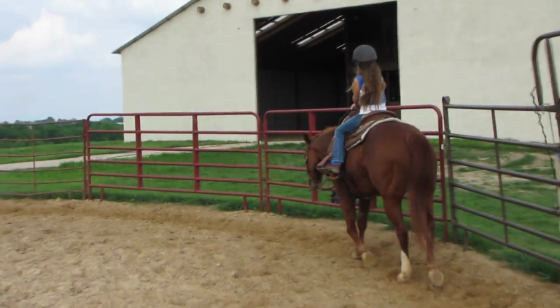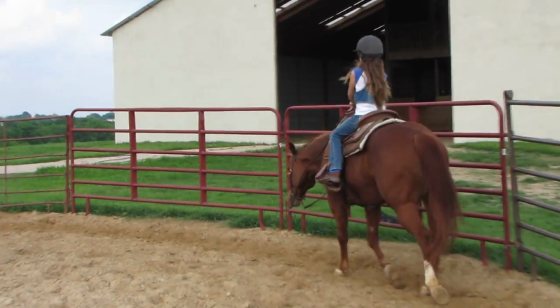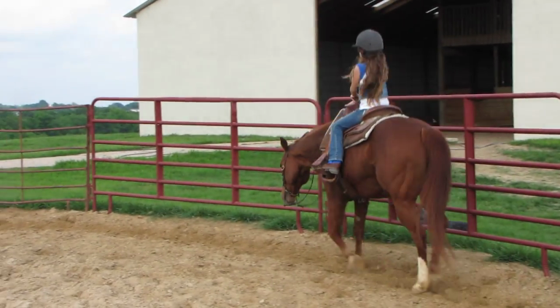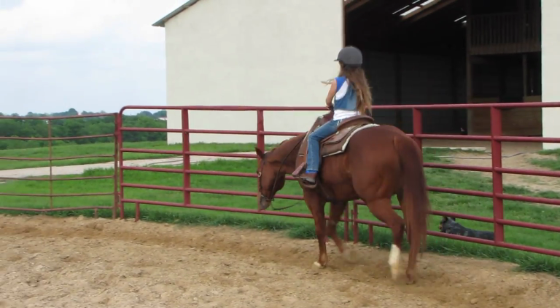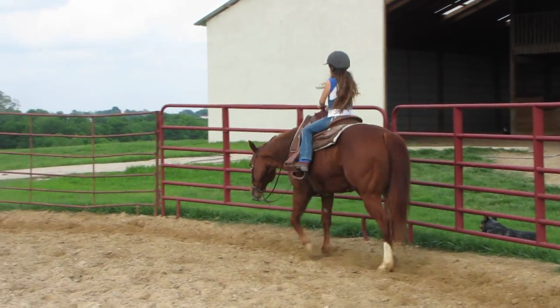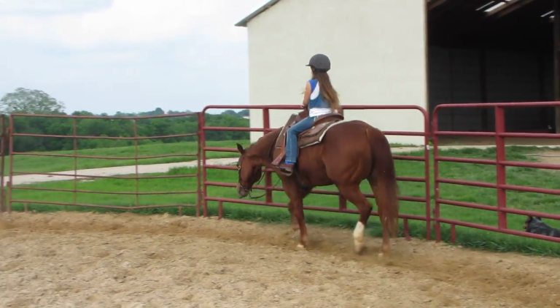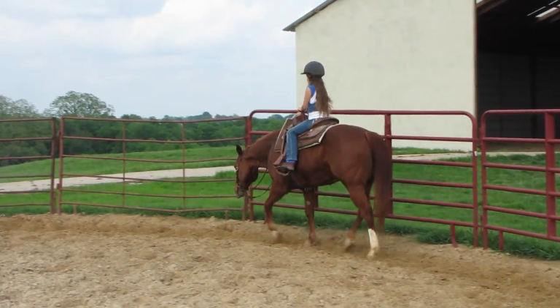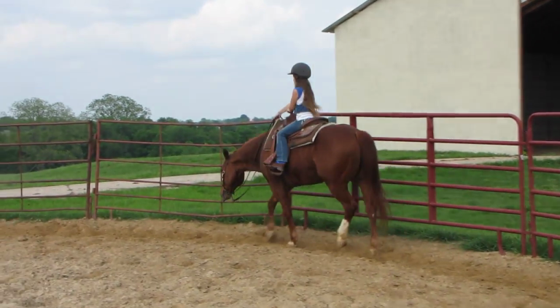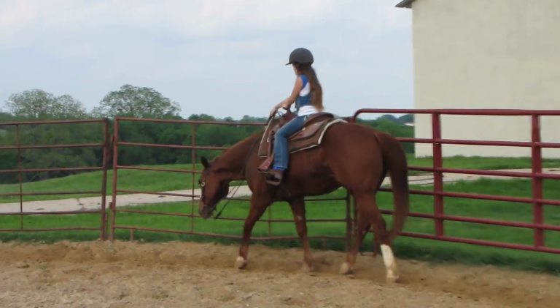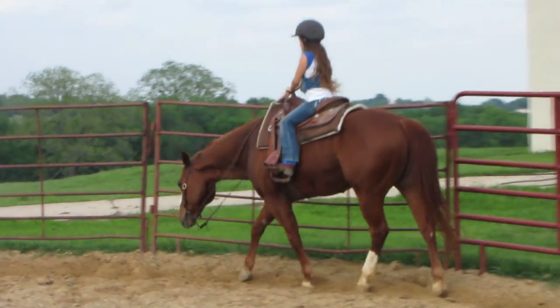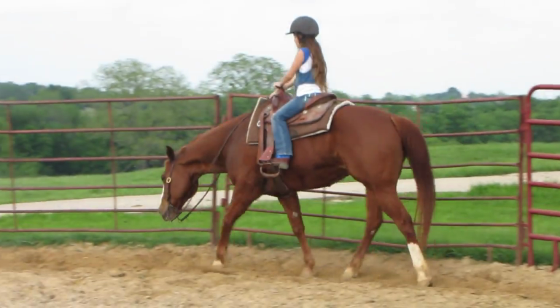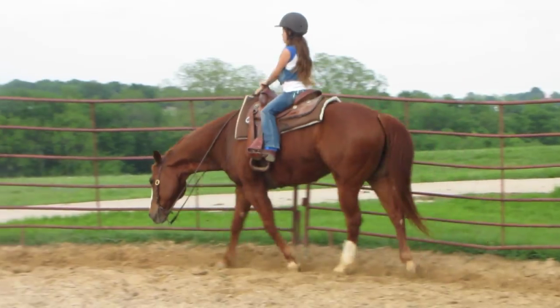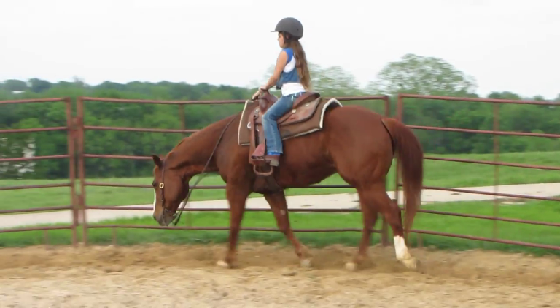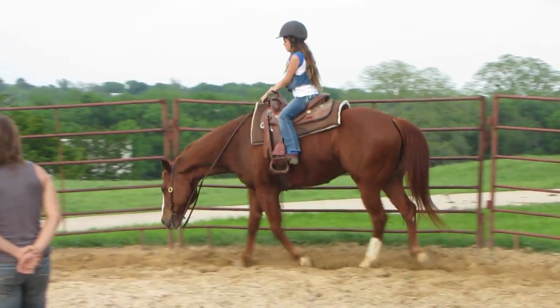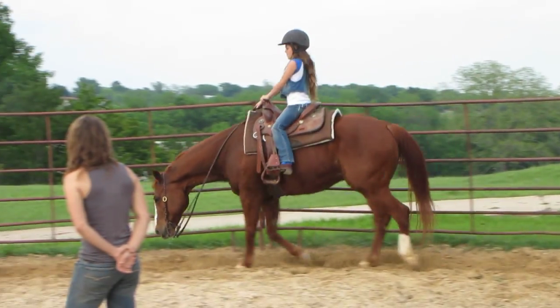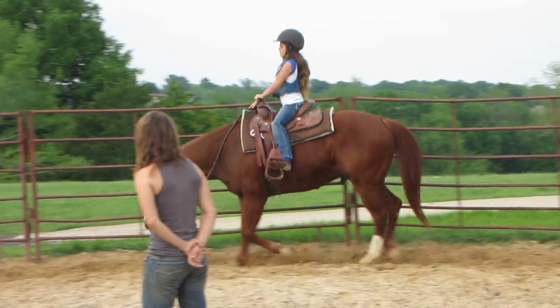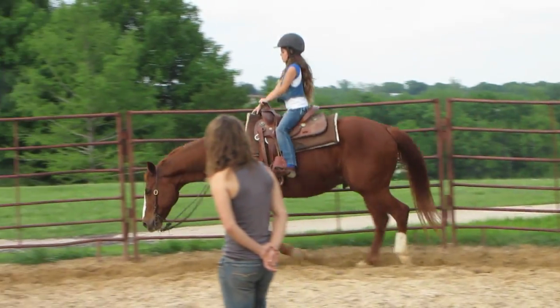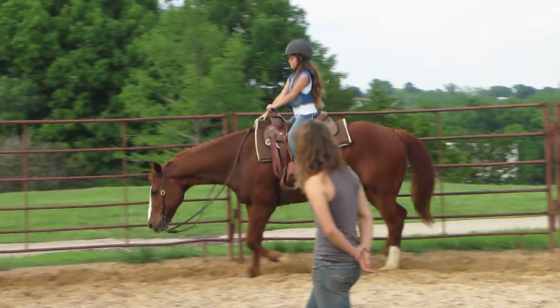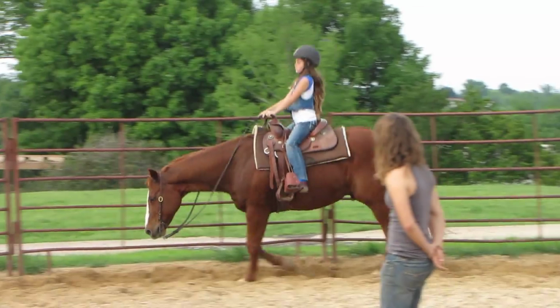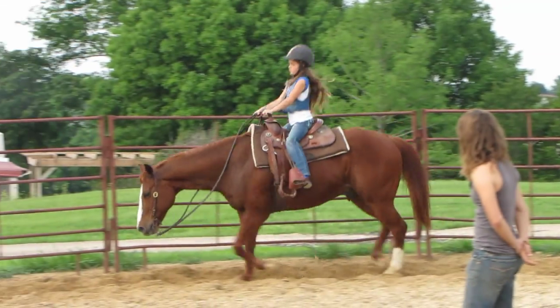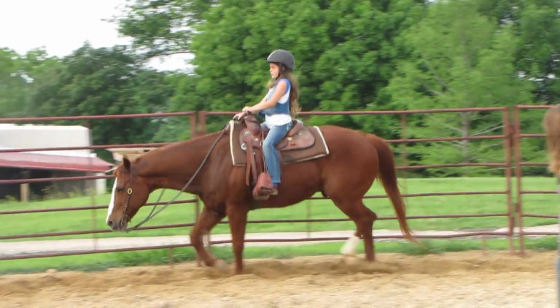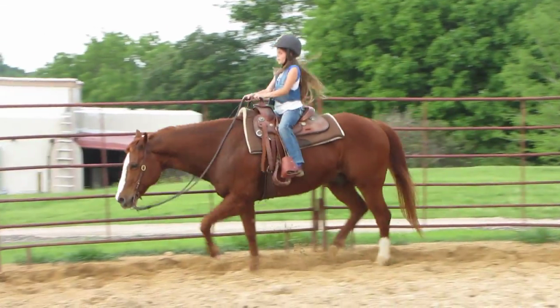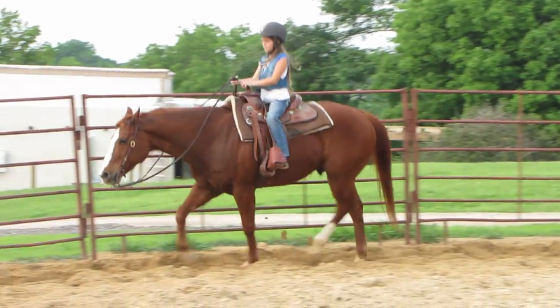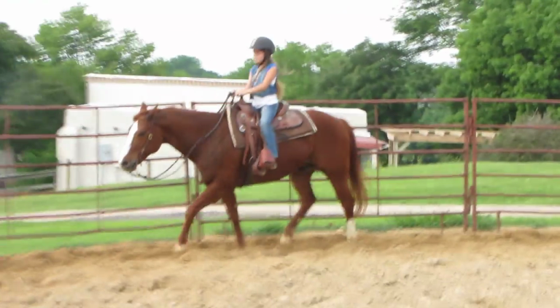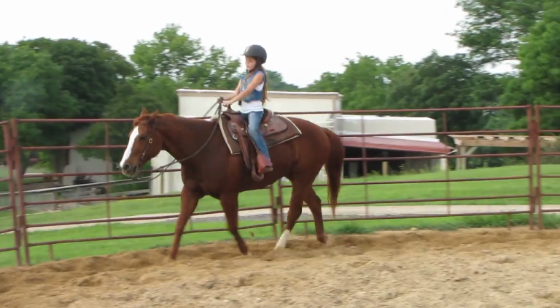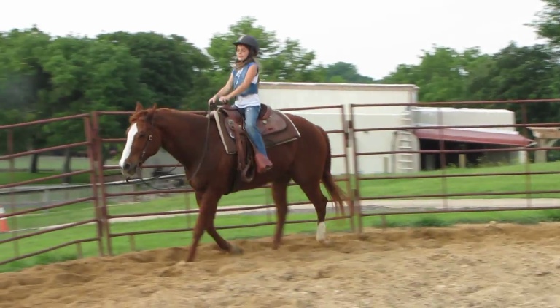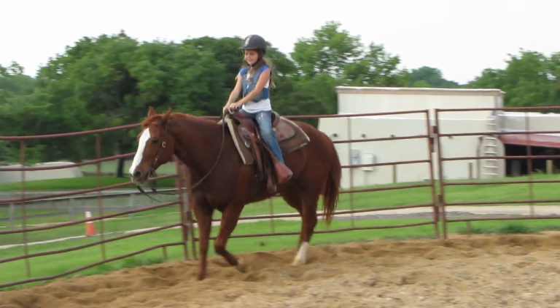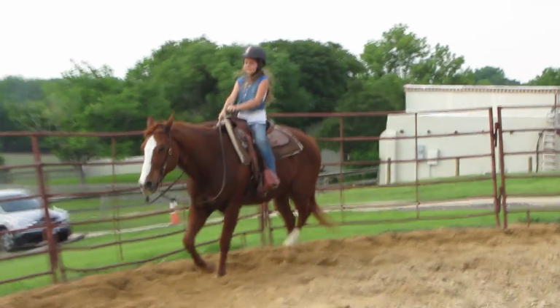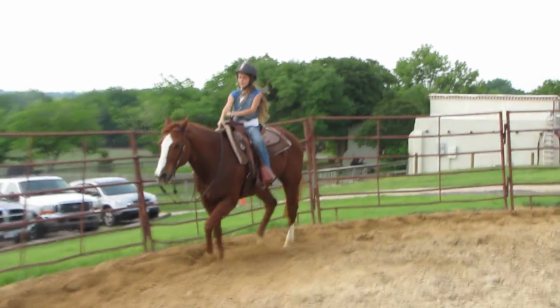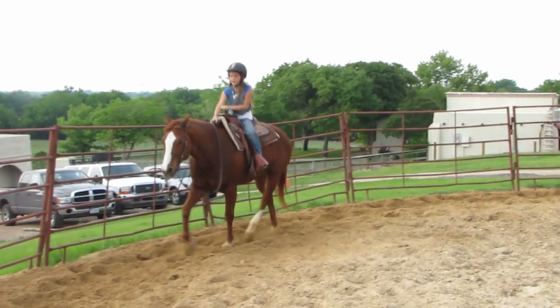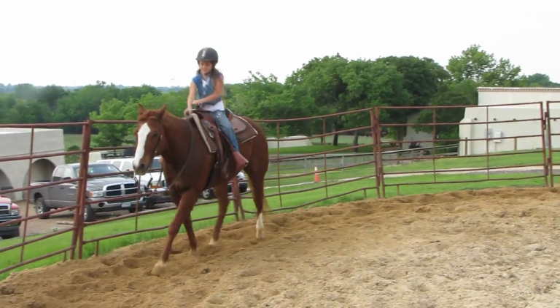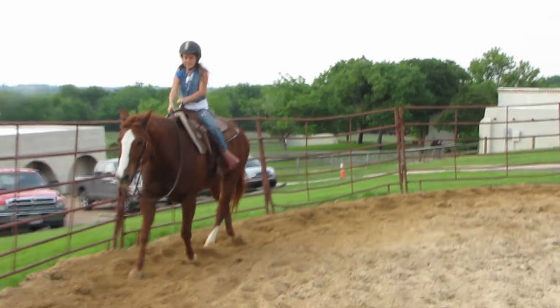Good job. Now sit up really tall. Good job. Bump his mouth a little bit if you need to. Good. Now set your hand back down on his neck. Okay, he's a little bumpy.